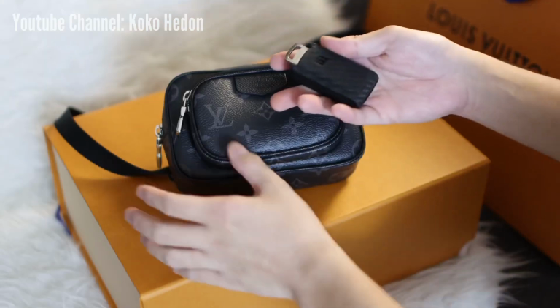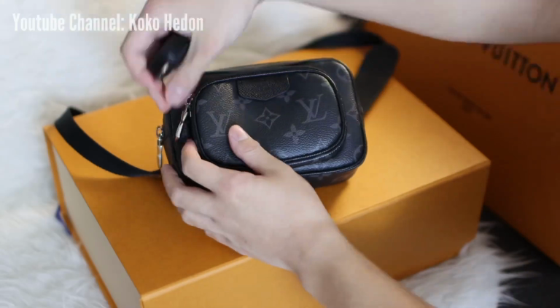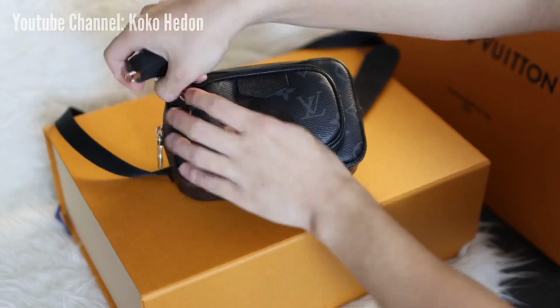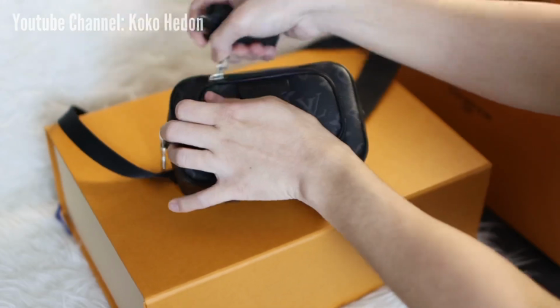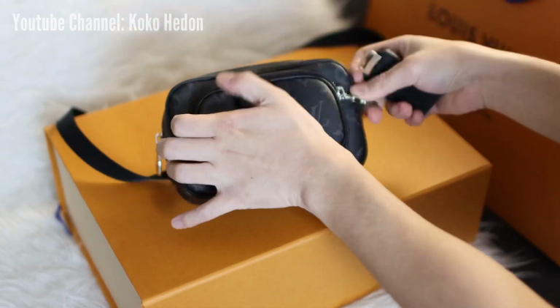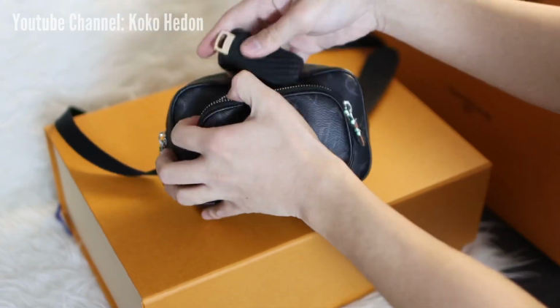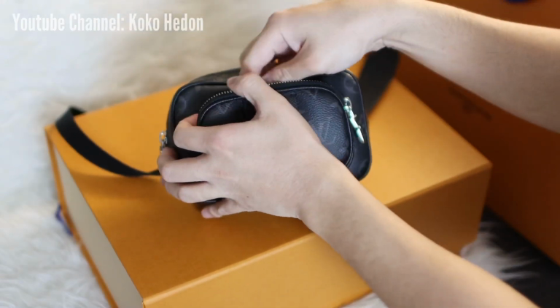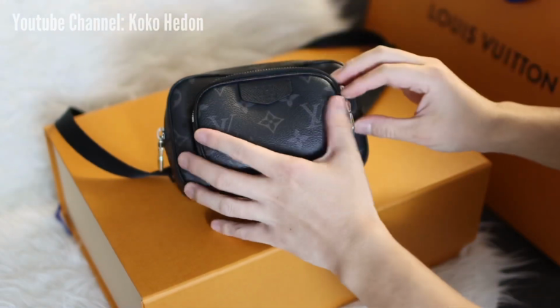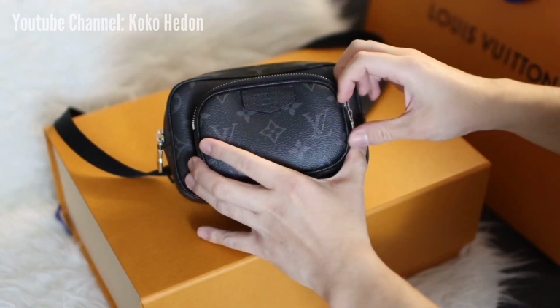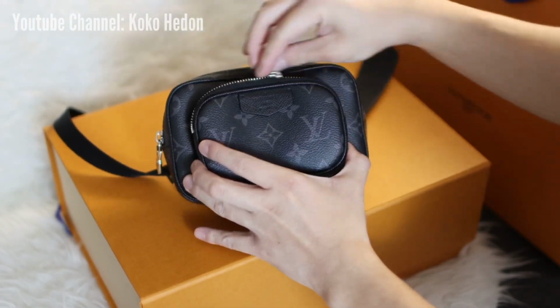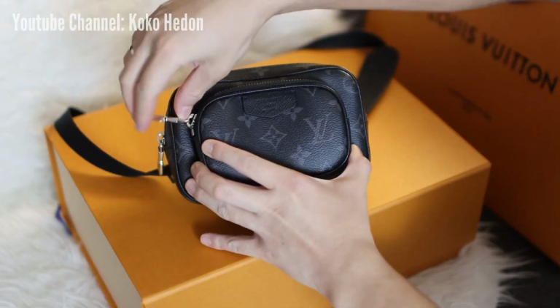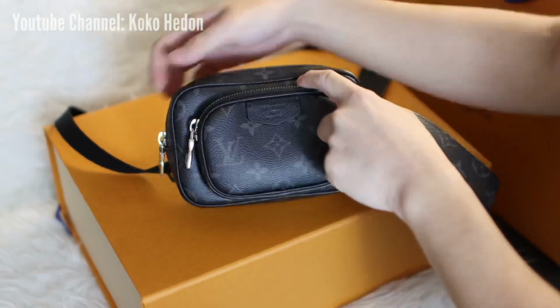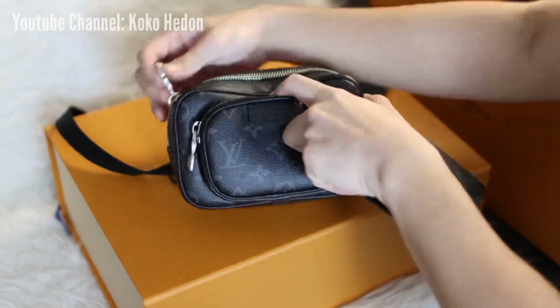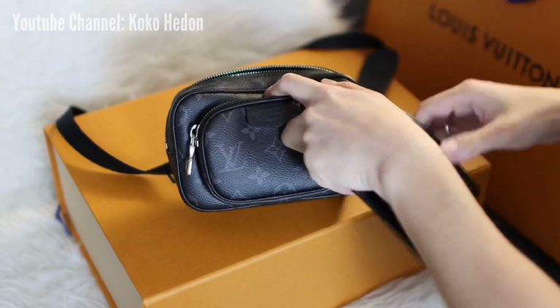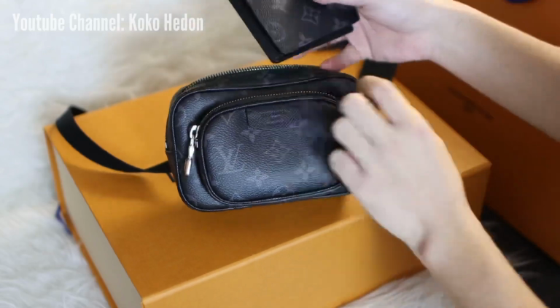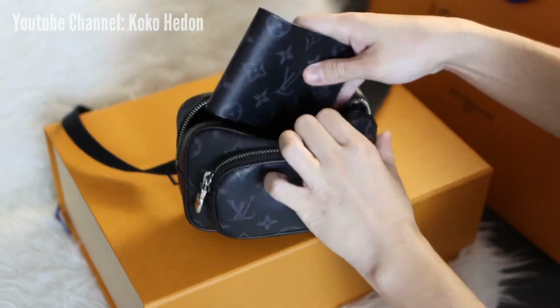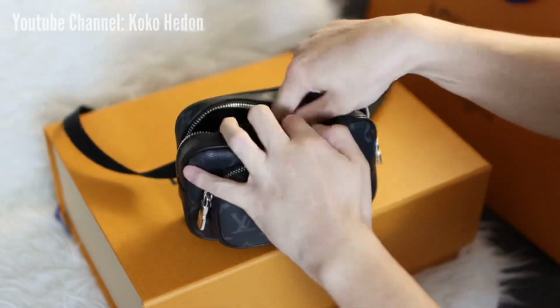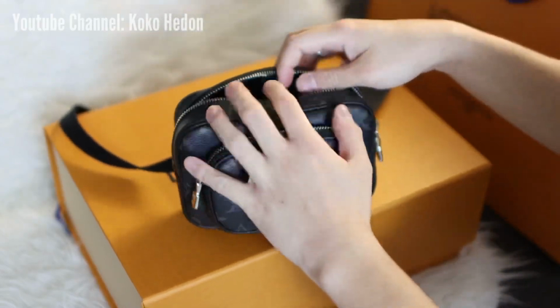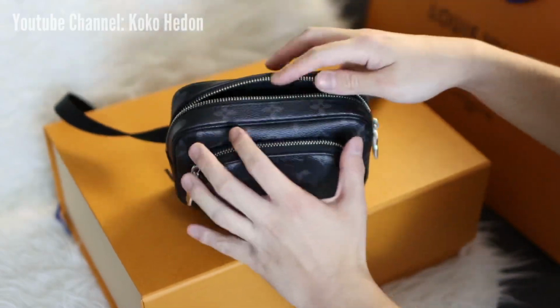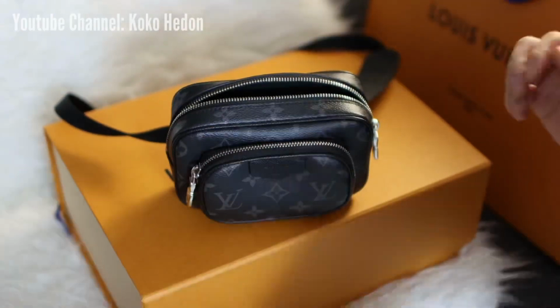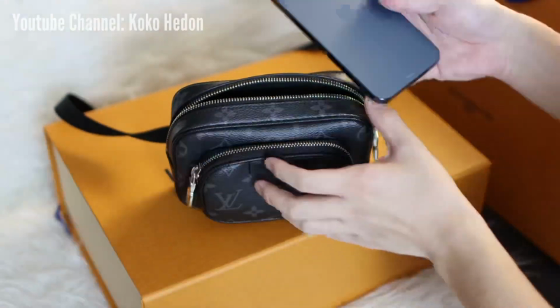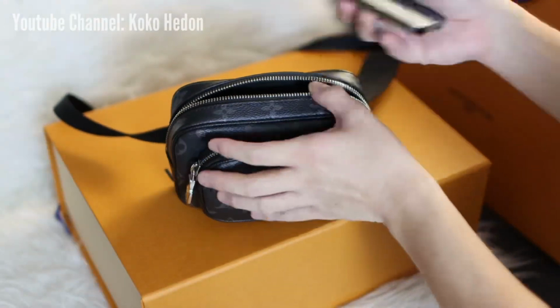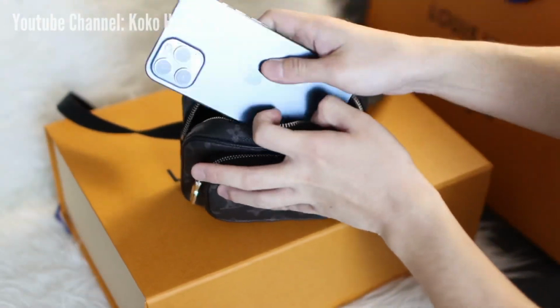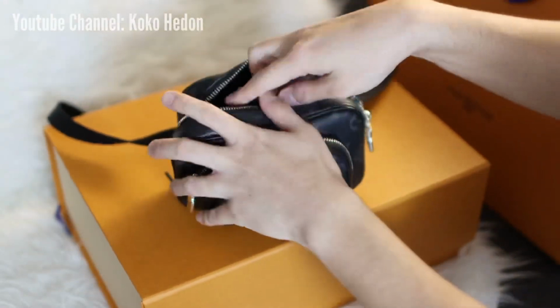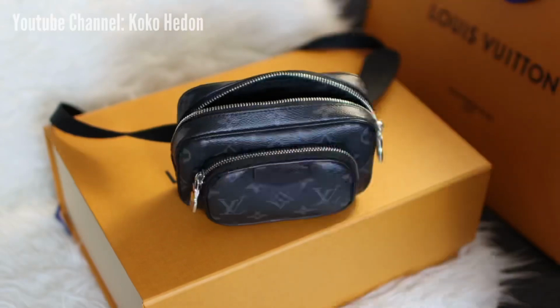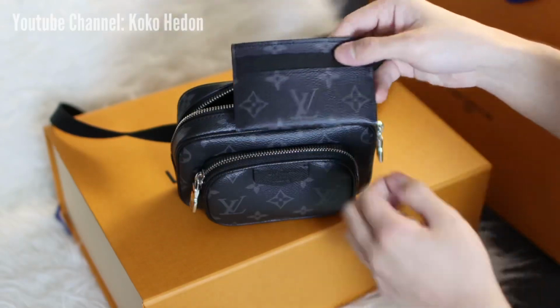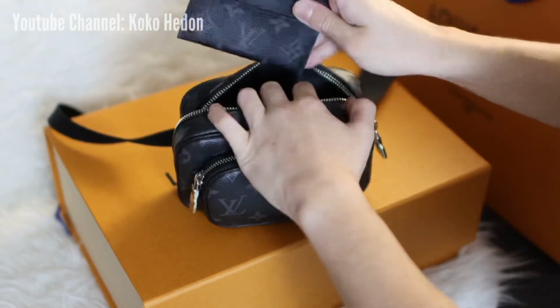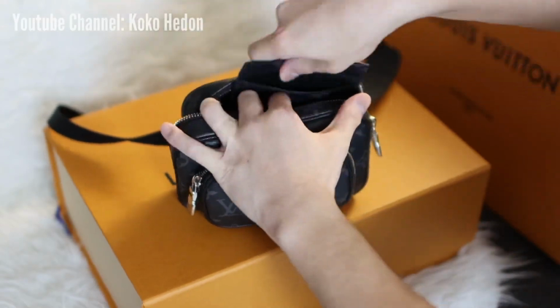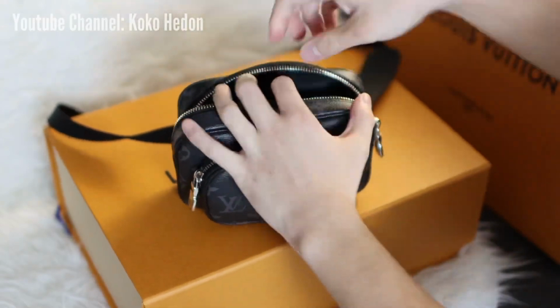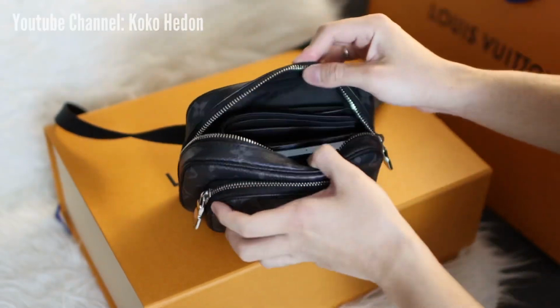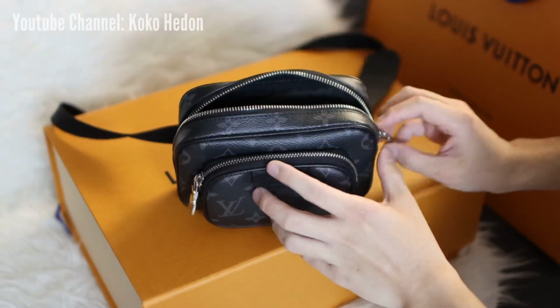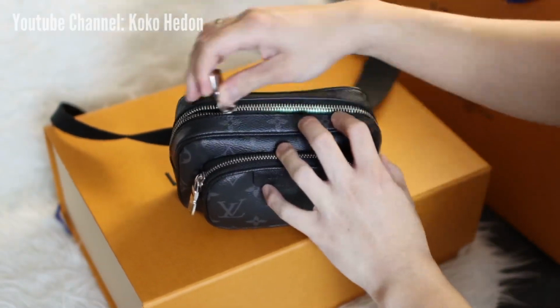So what fits in this bag? The small pocket could contain a car key, coins, or tiny things. And the main compartment could contain a wallet, an iPhone 12 Pro Max, and a card holder. There is no space left, I think.